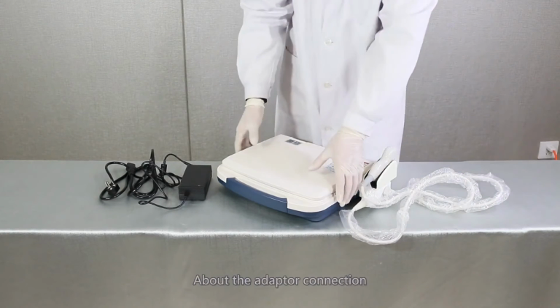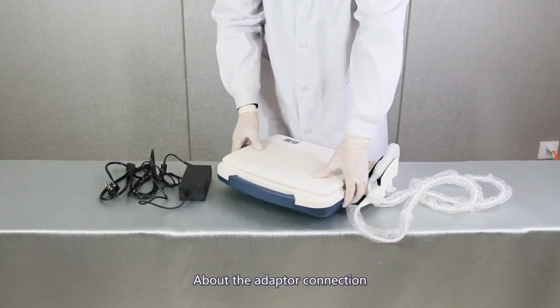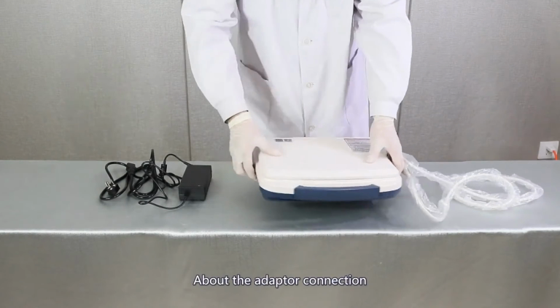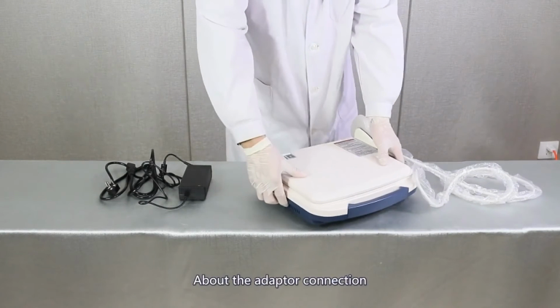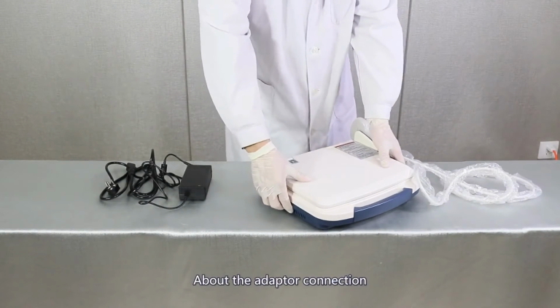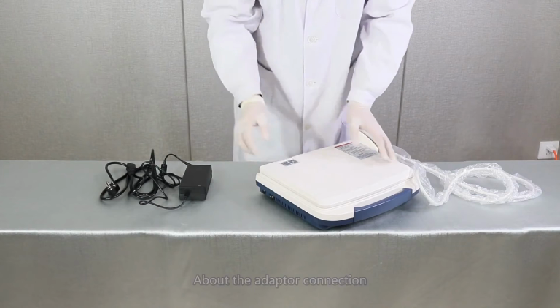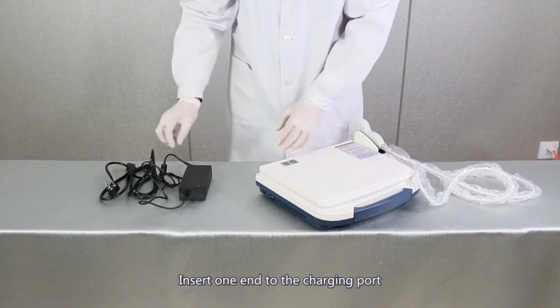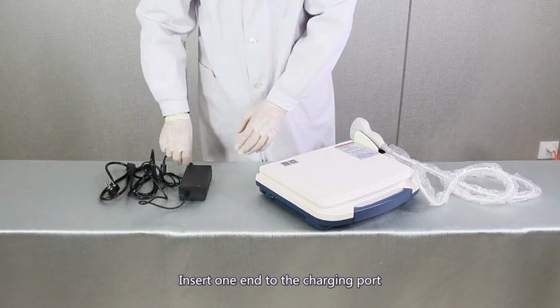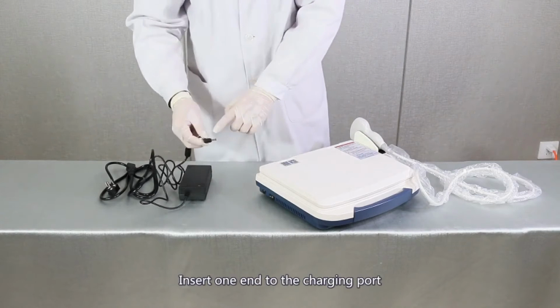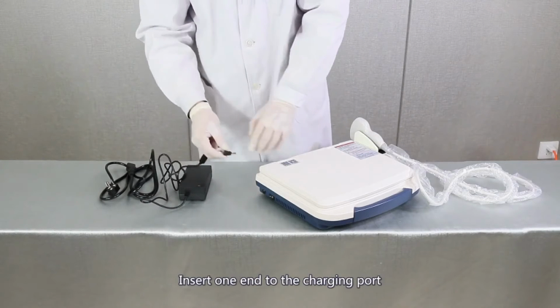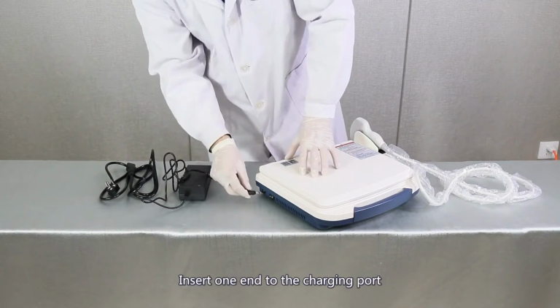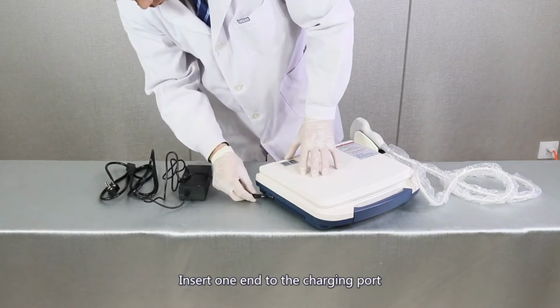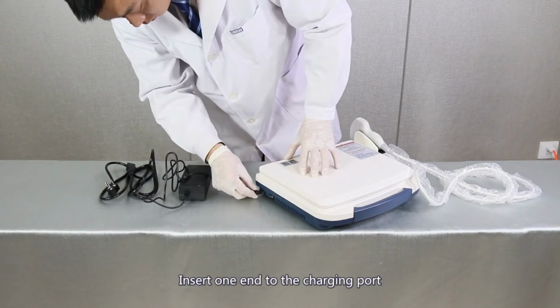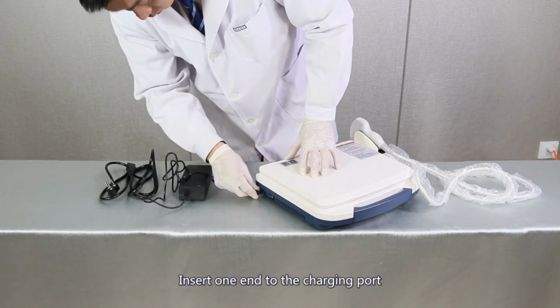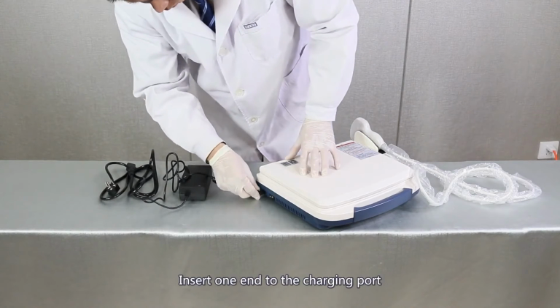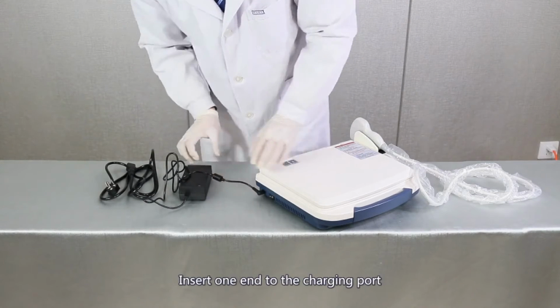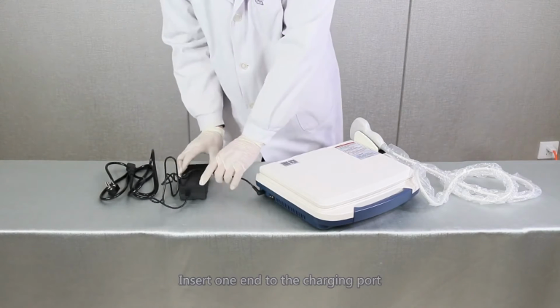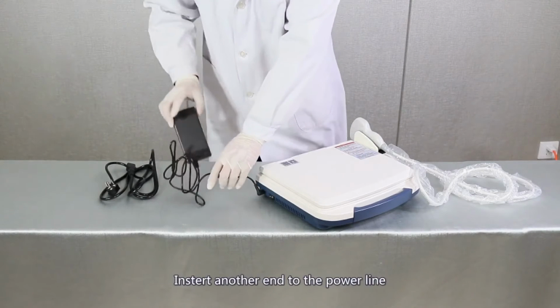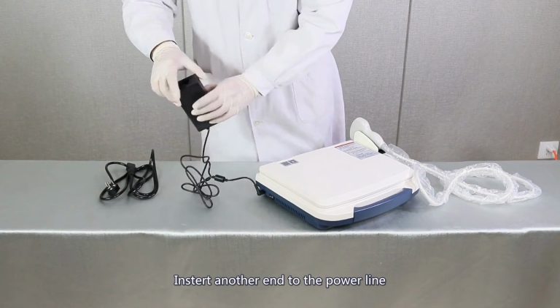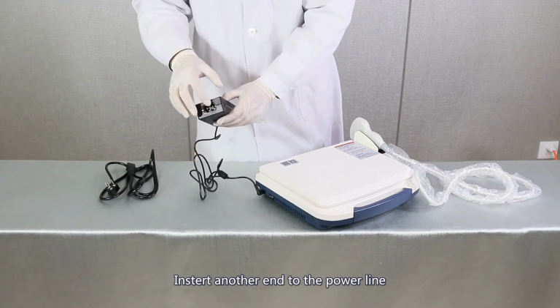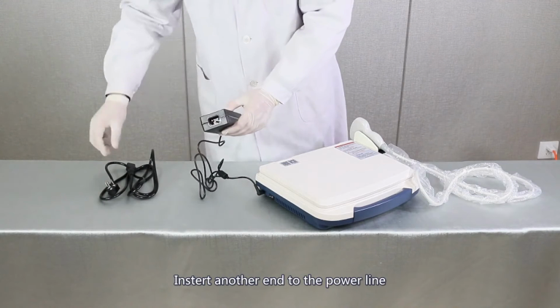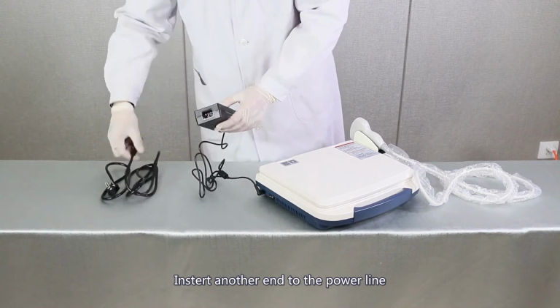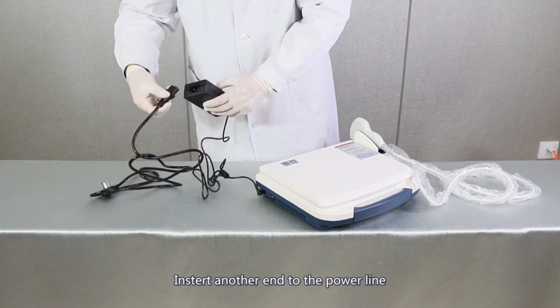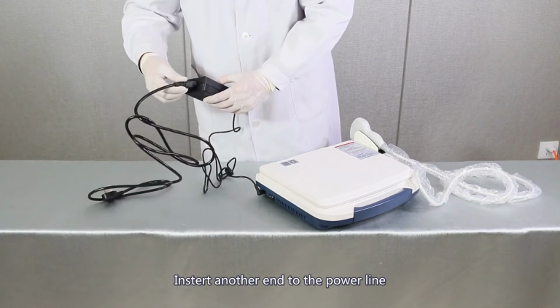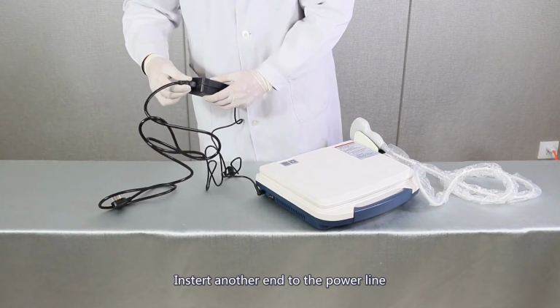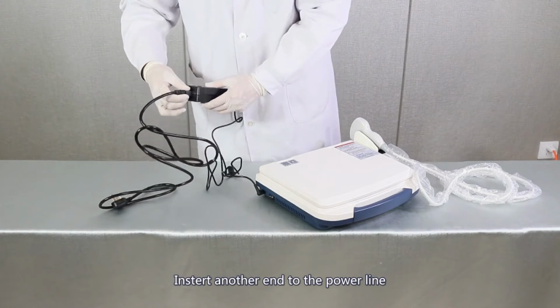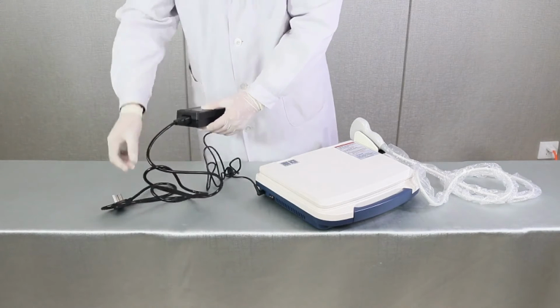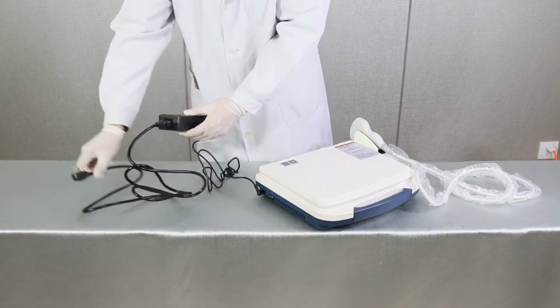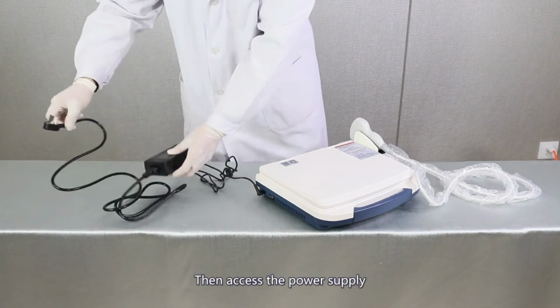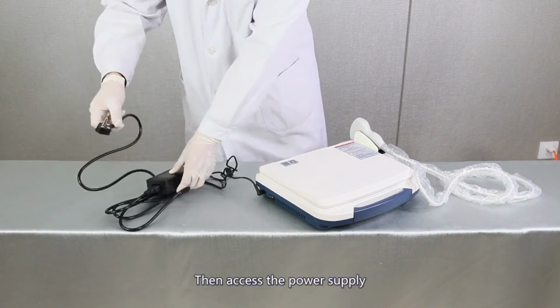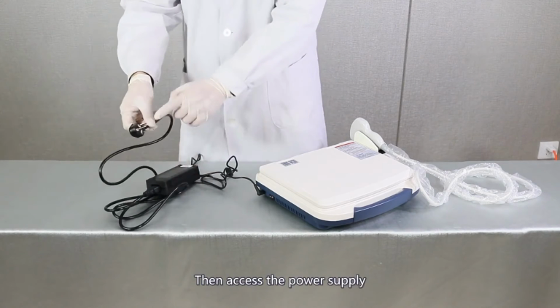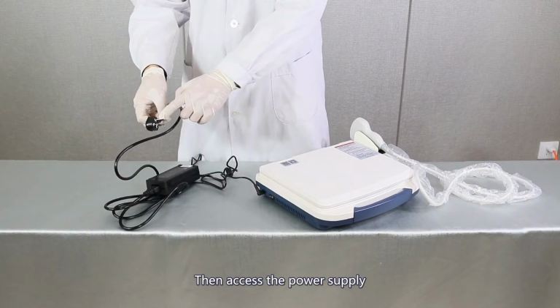About the adapter connection: insert one end into the charging port, insert the other end into the power line, then access the power supply.